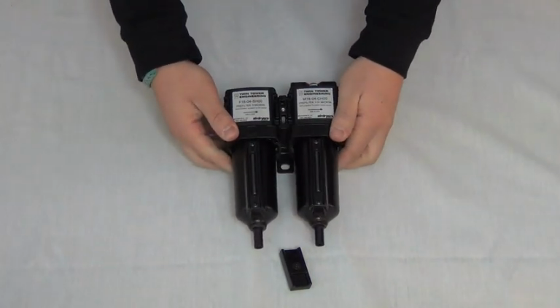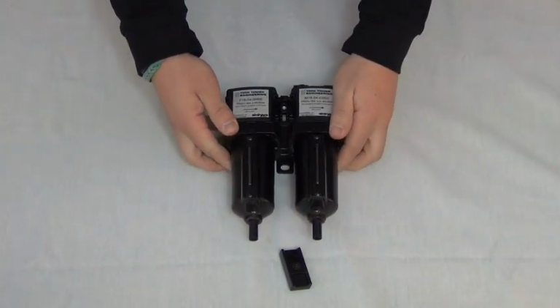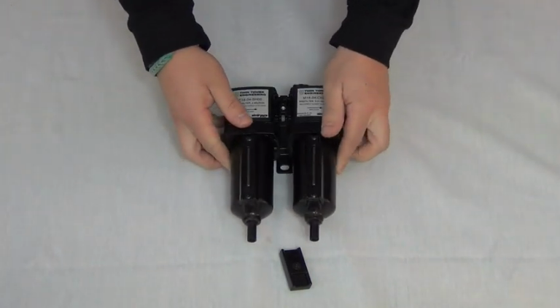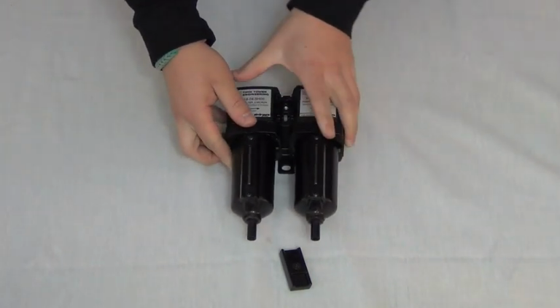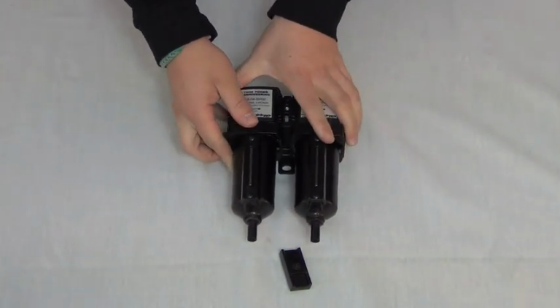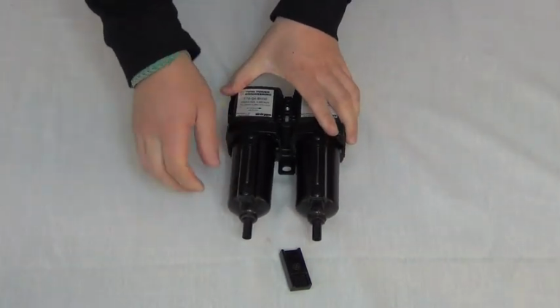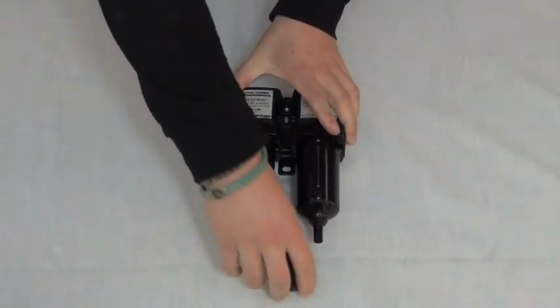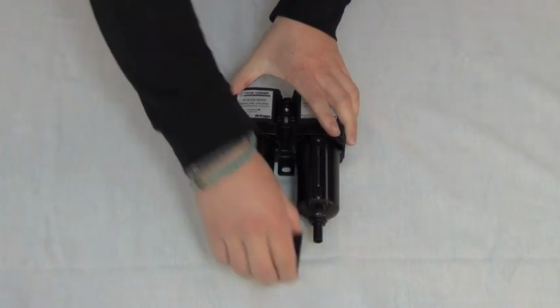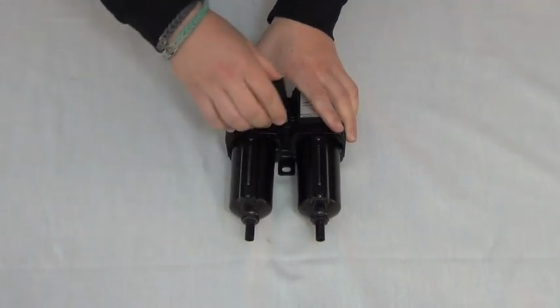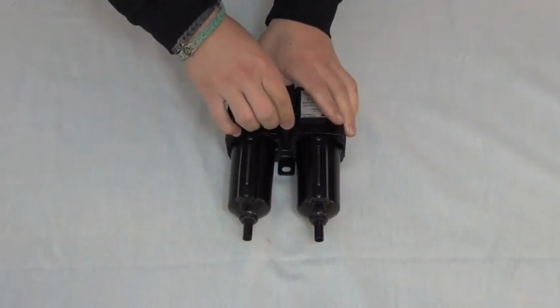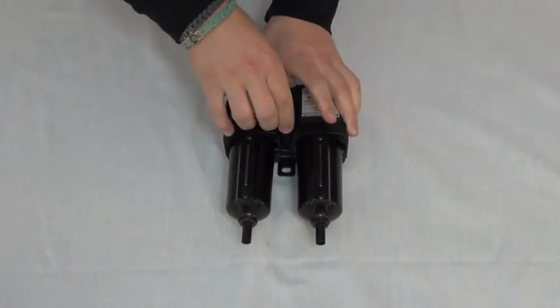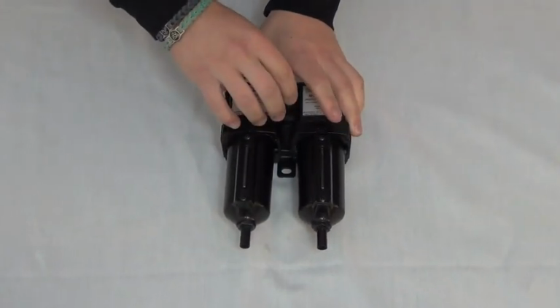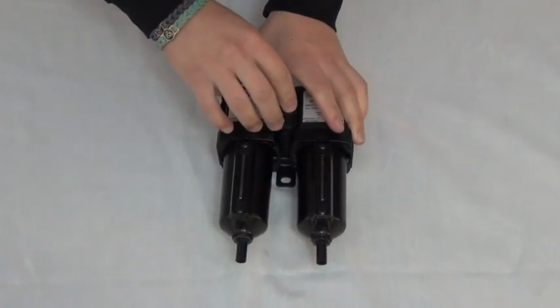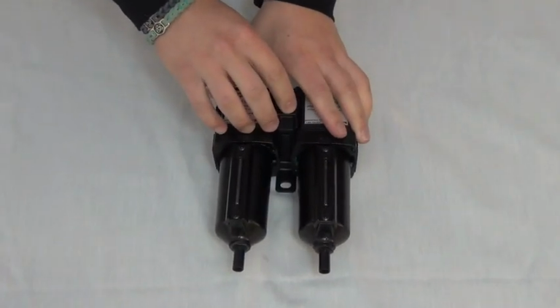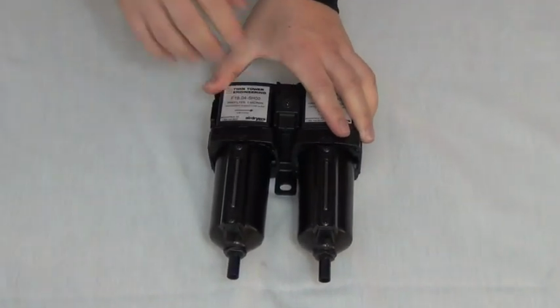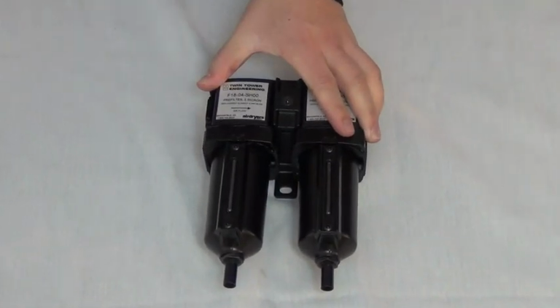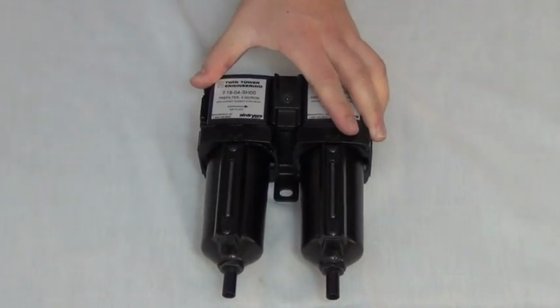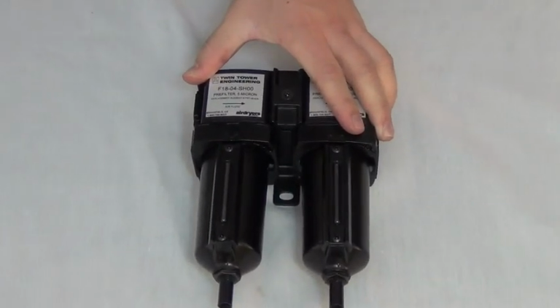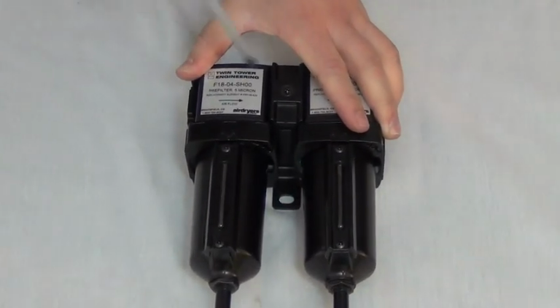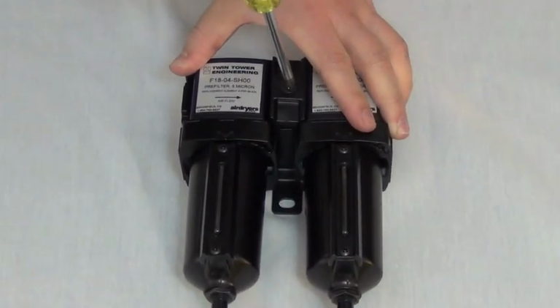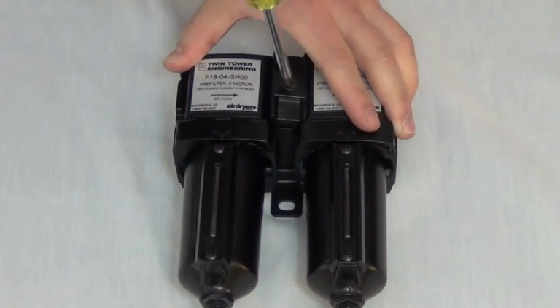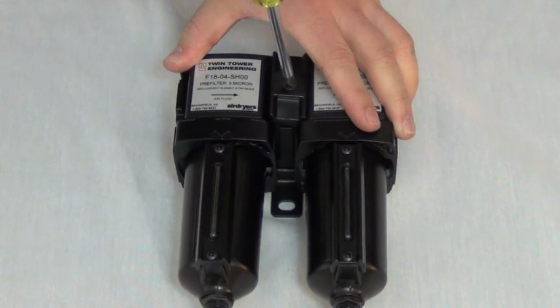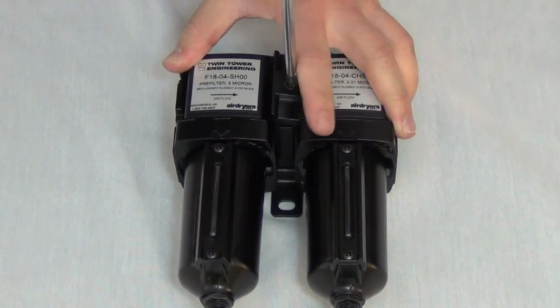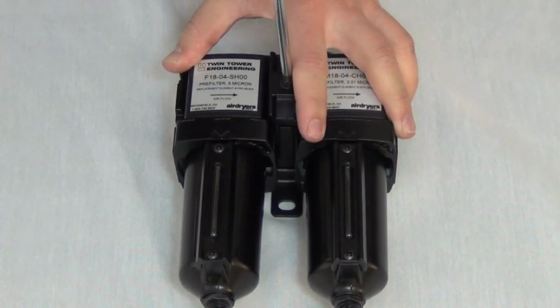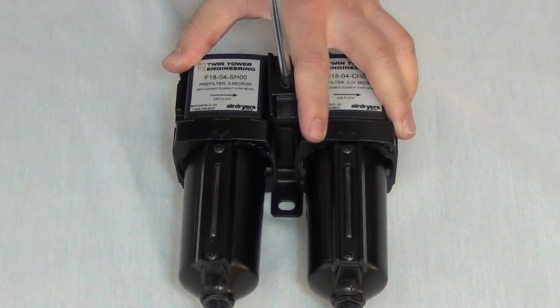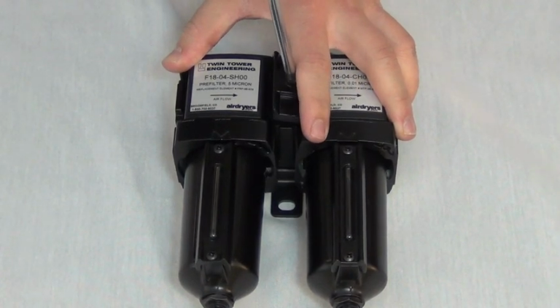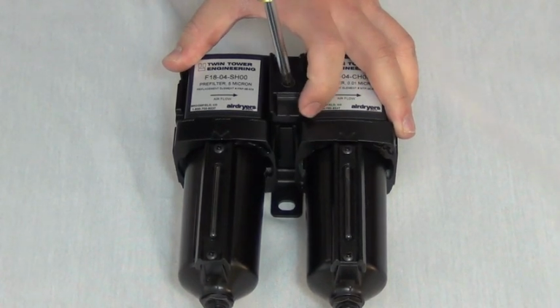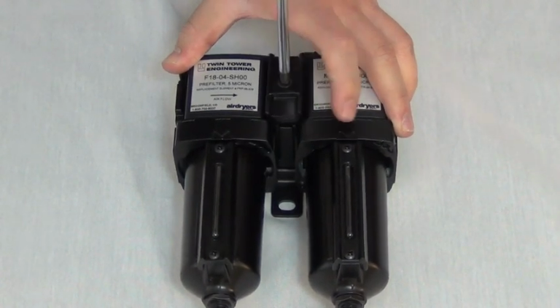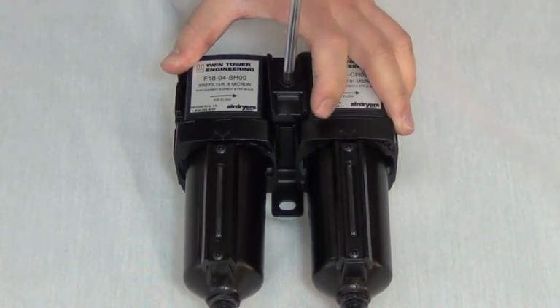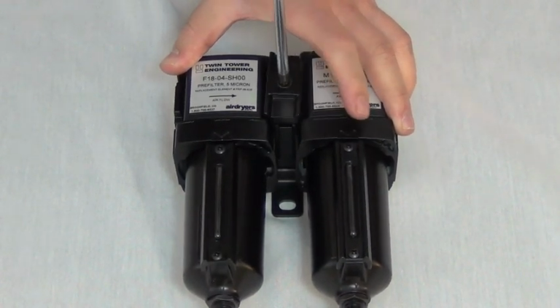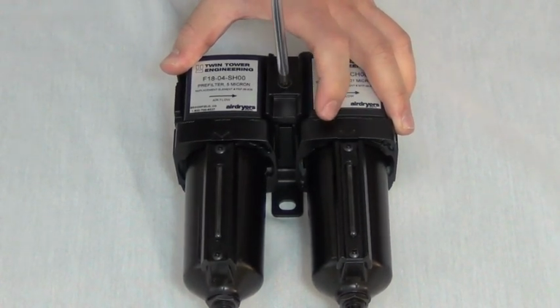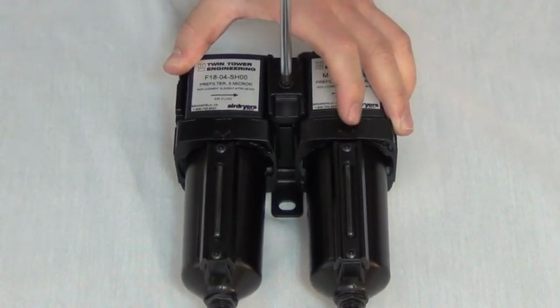Finally, take the cover plate and set it on top of the joiner bracket, inserting the screw into the threads. Be sure to hold the filters firmly together as you tighten the screw, ensuring that the connection is tight.